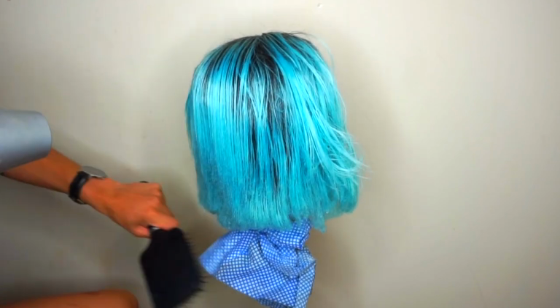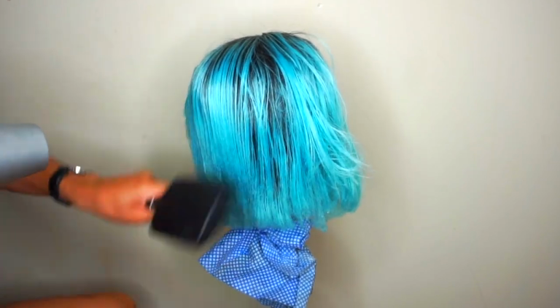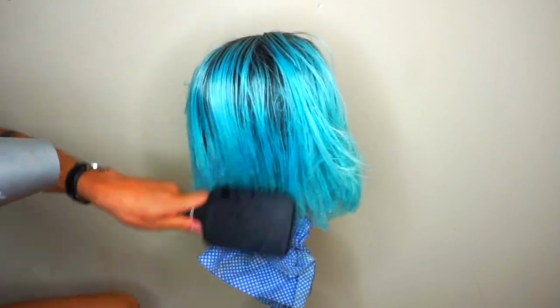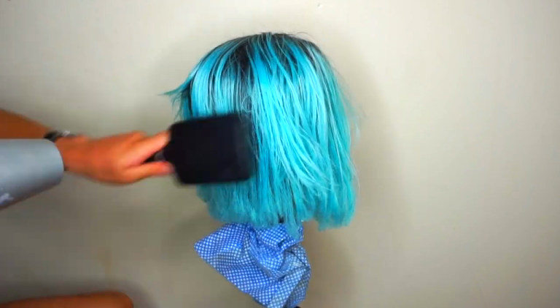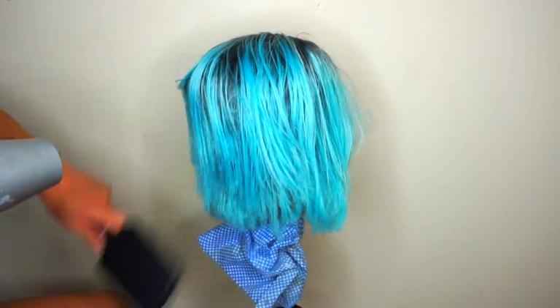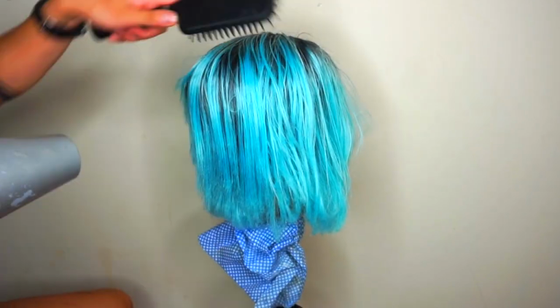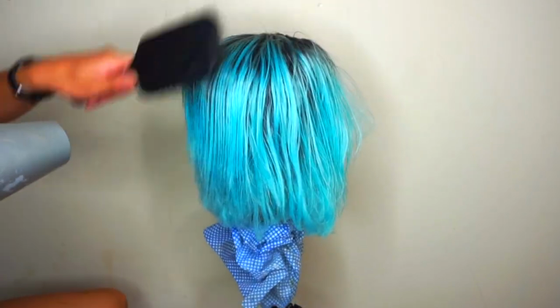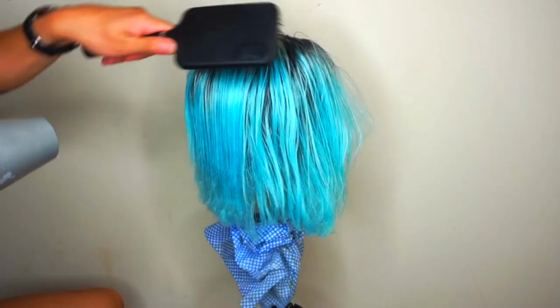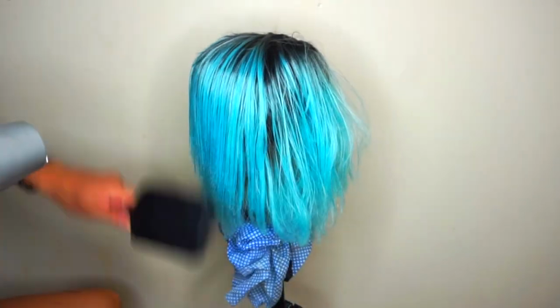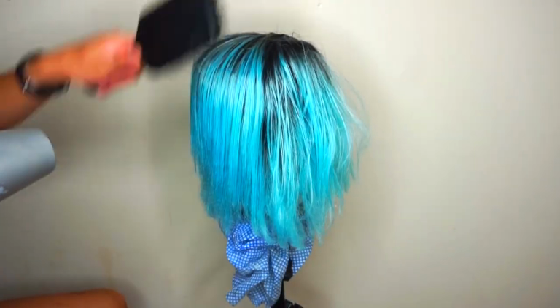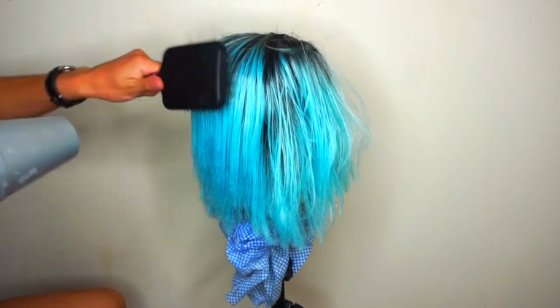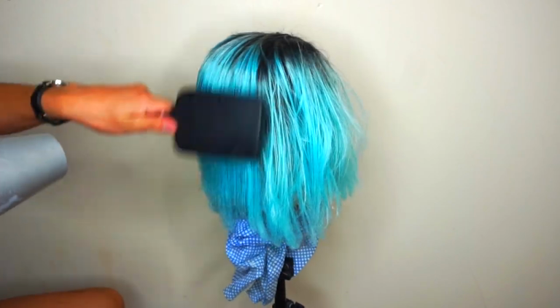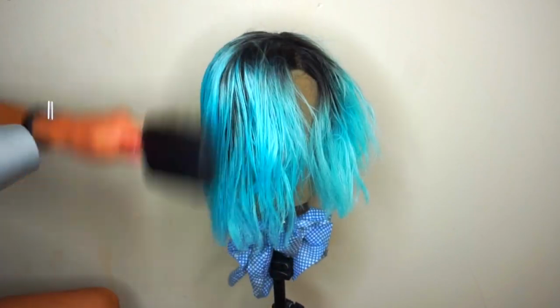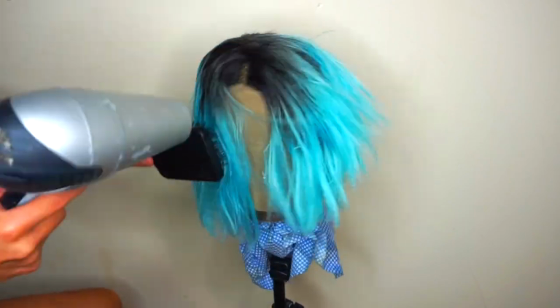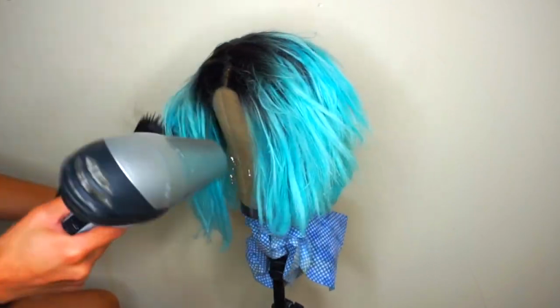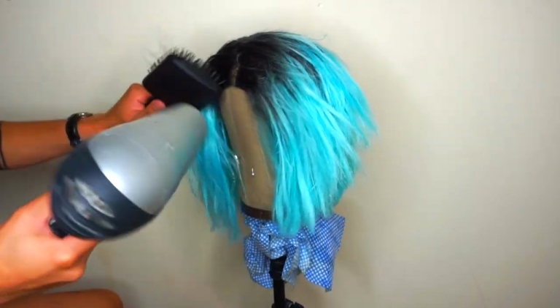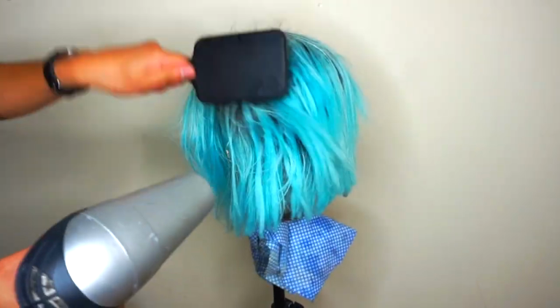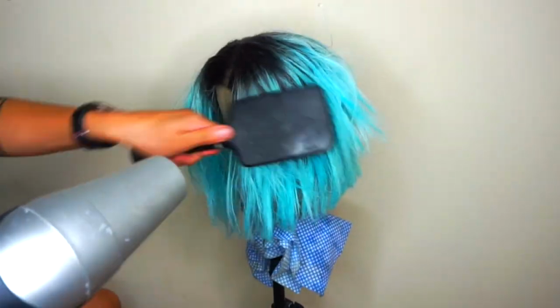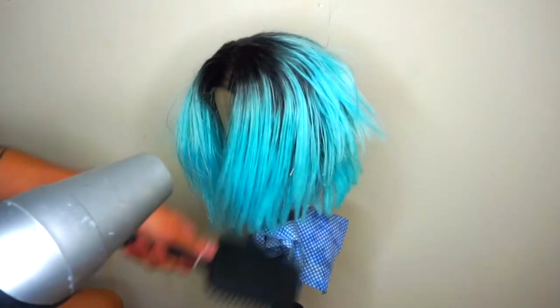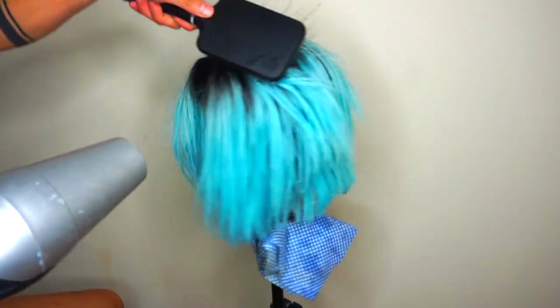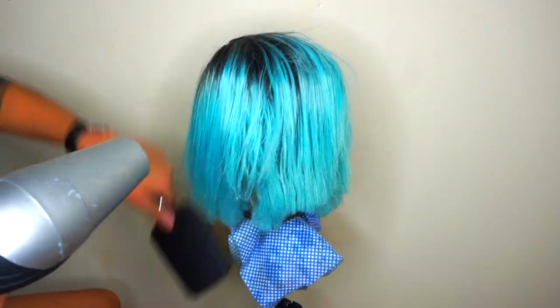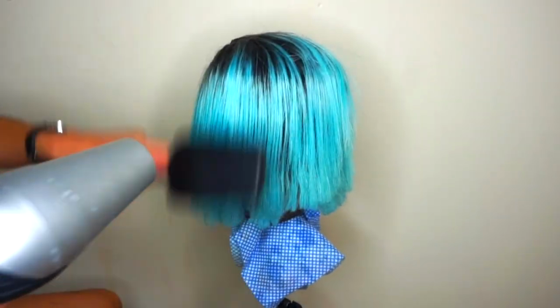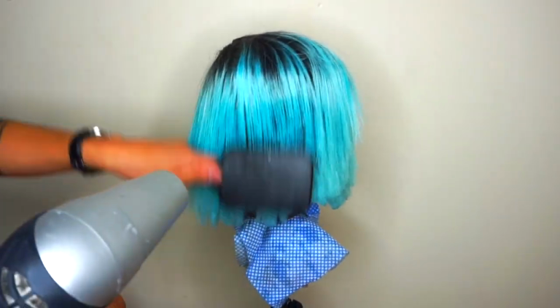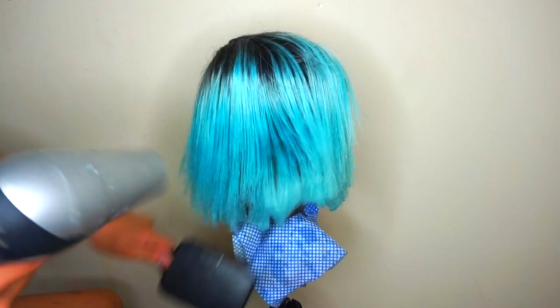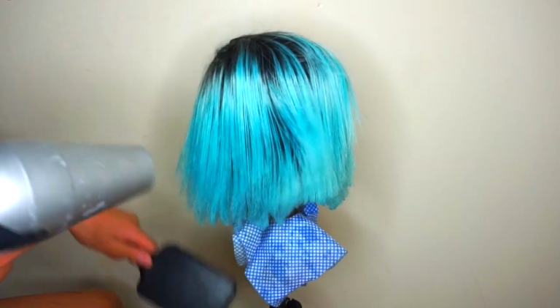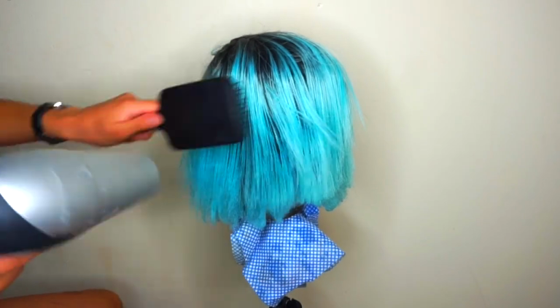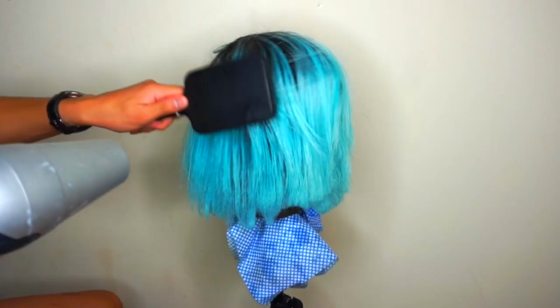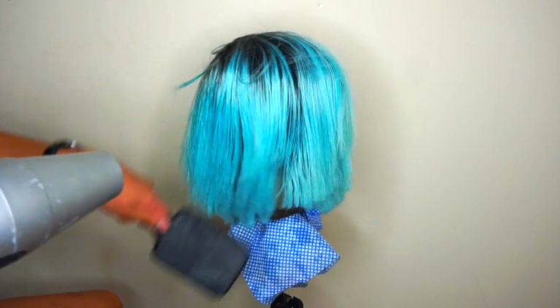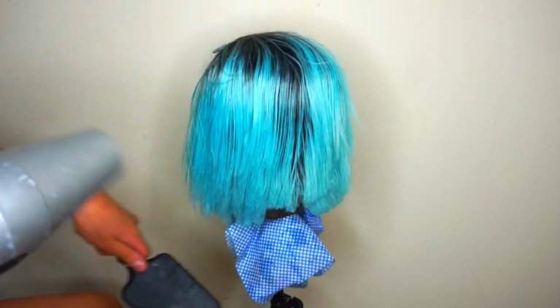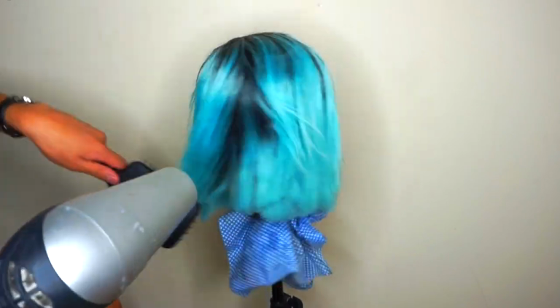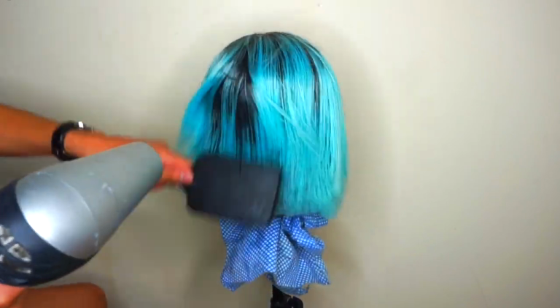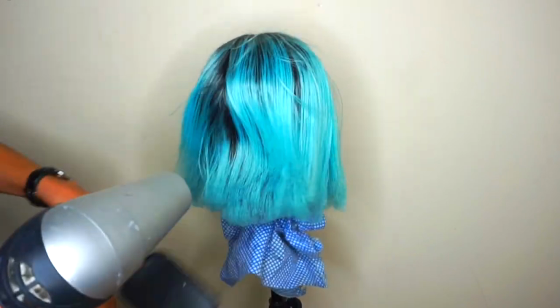This is some old hair dryer but I'm just going to be drying out the hair — just a messy blow really.